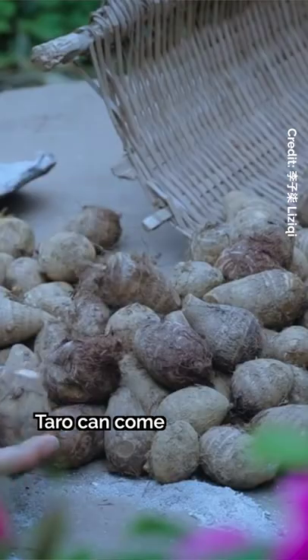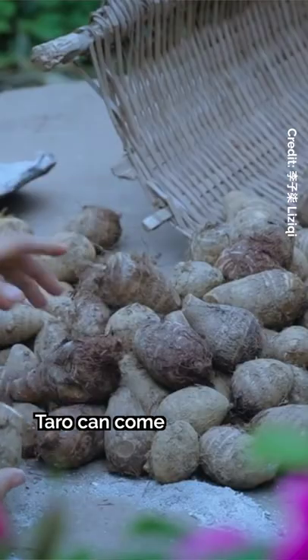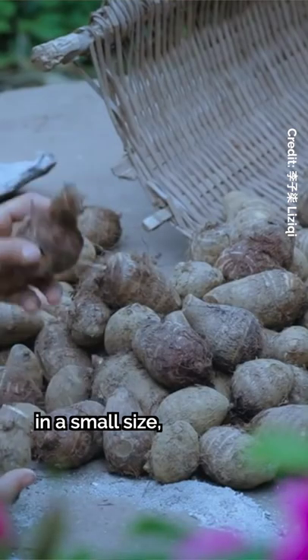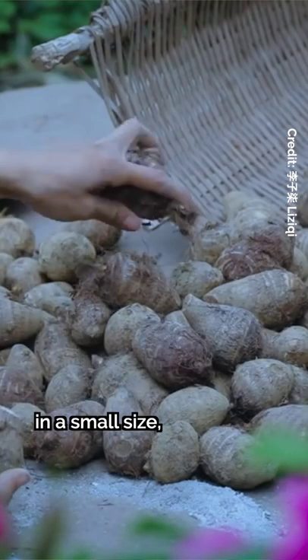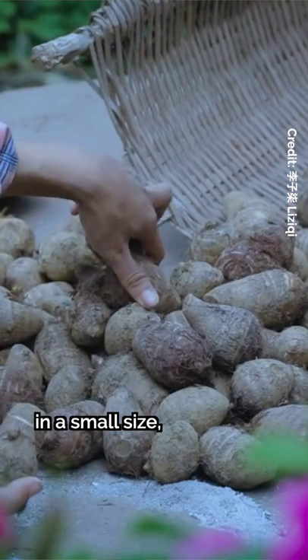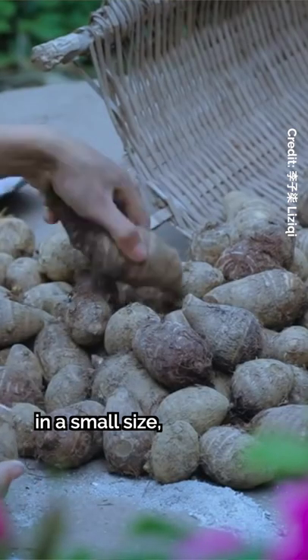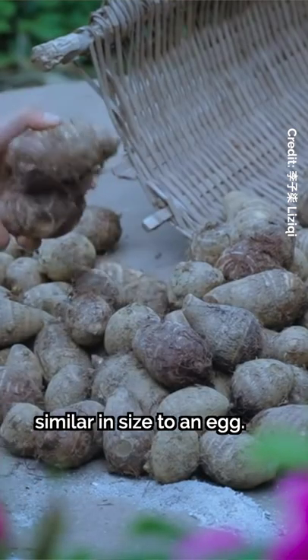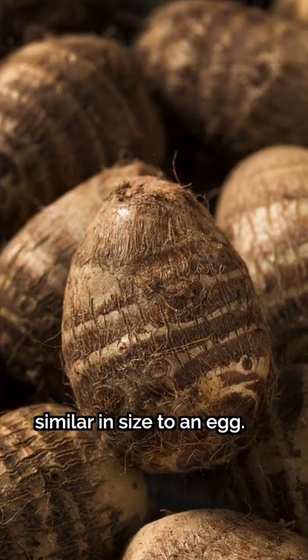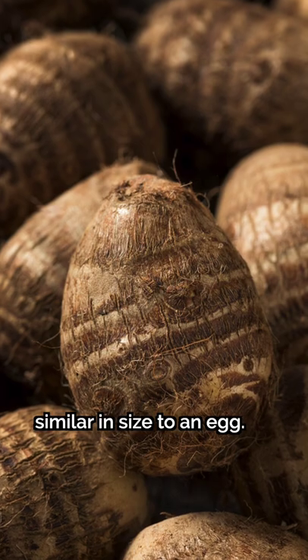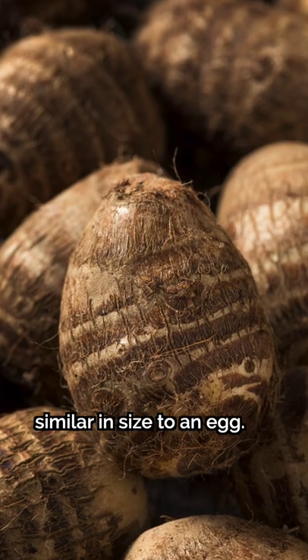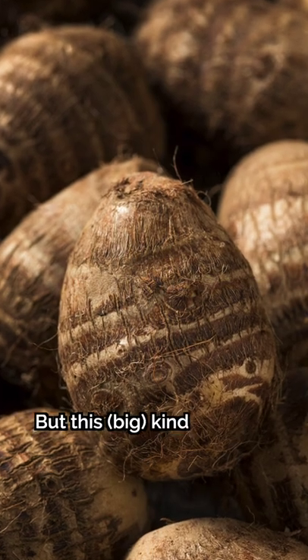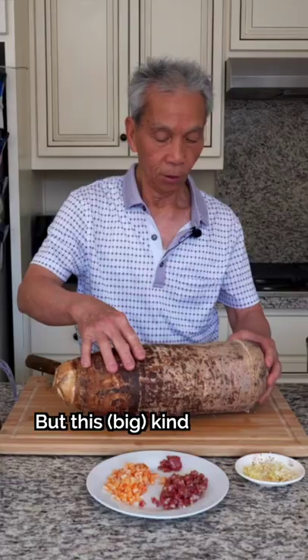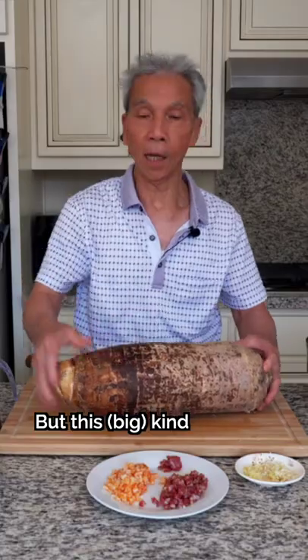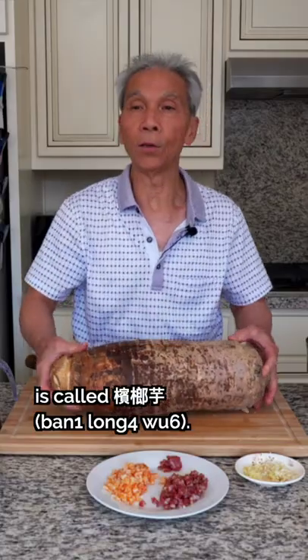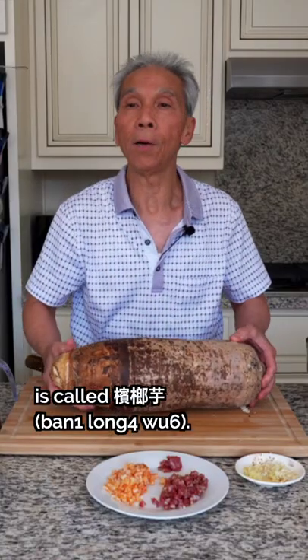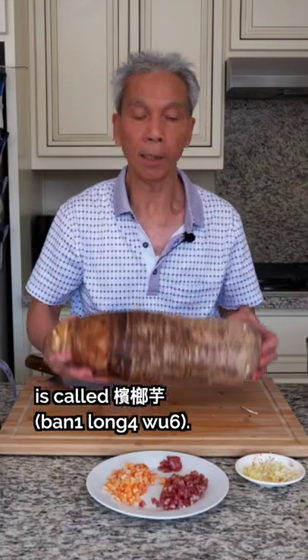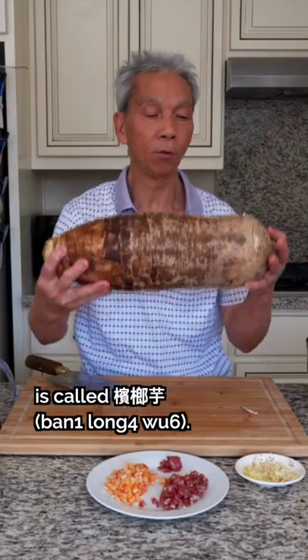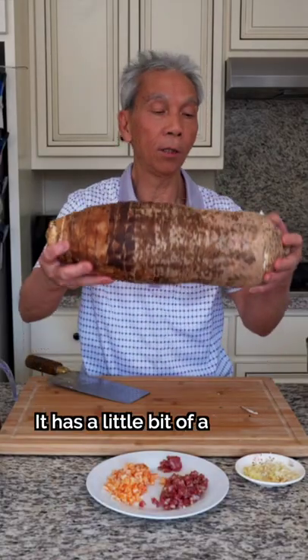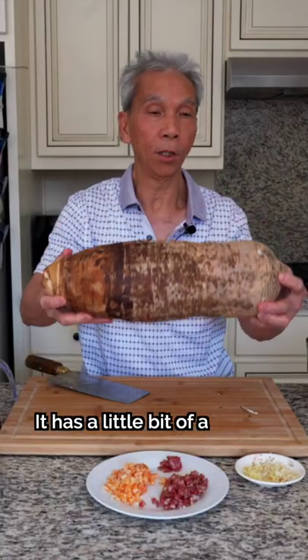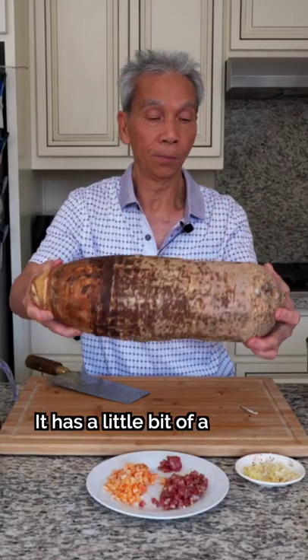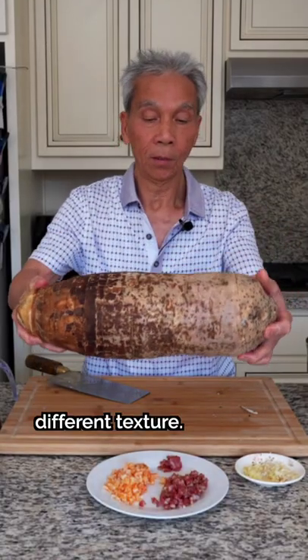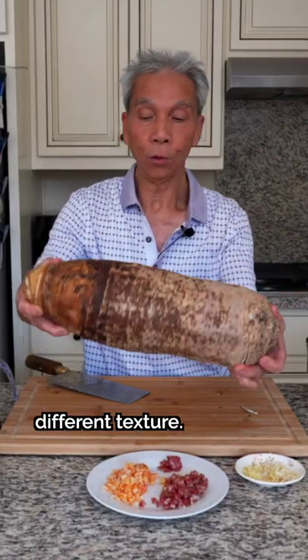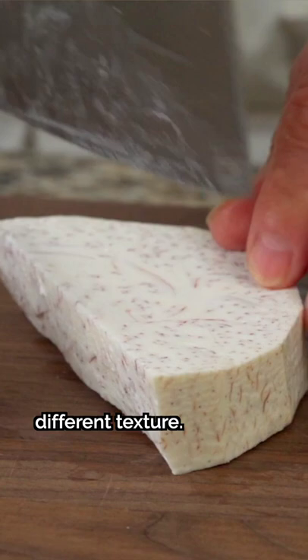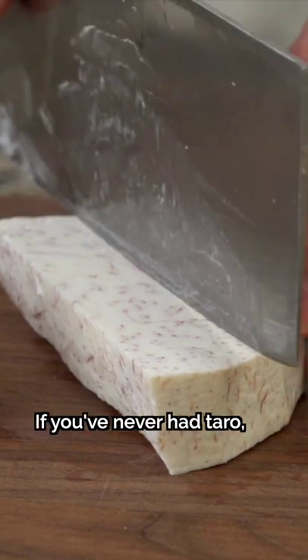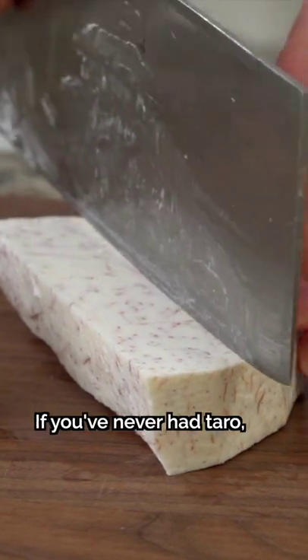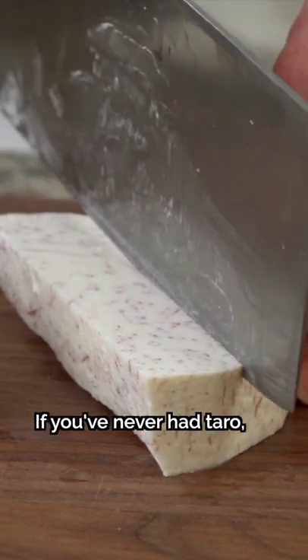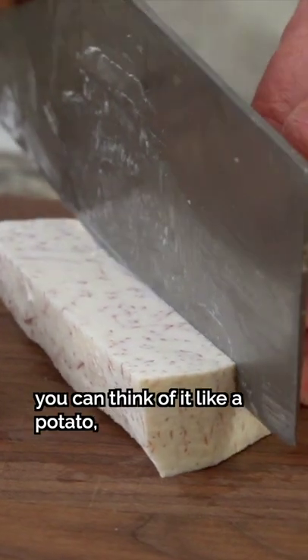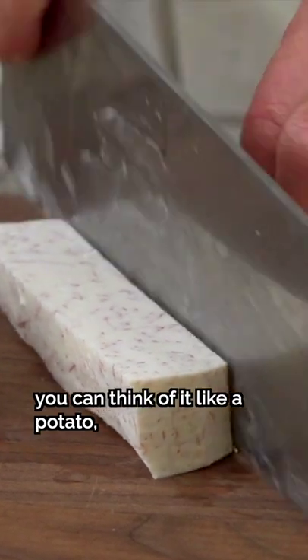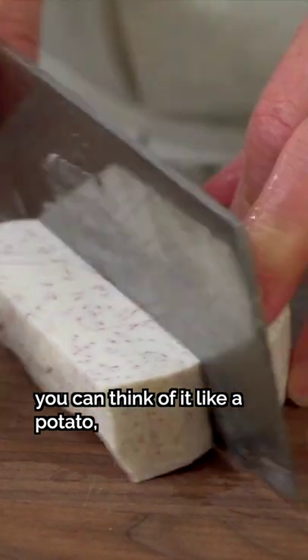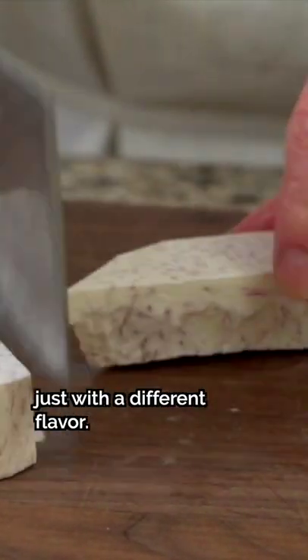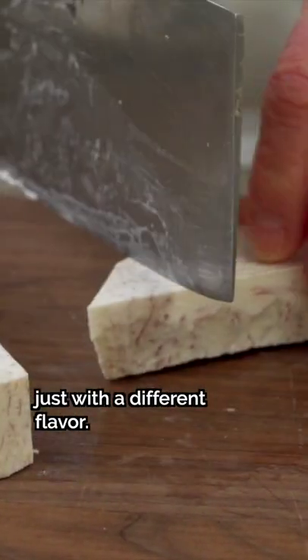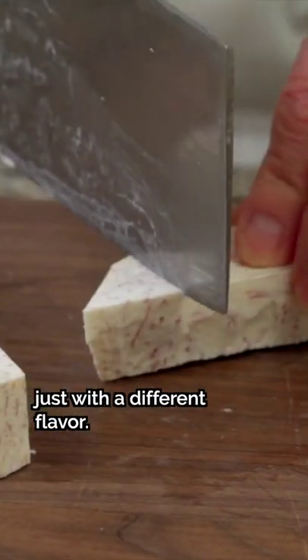The small taro — the size is like an egg — is a variety known as bun long wu, and it has a little different texture. If you've never had taro, you can think of it like a potato, just with a different flavor.